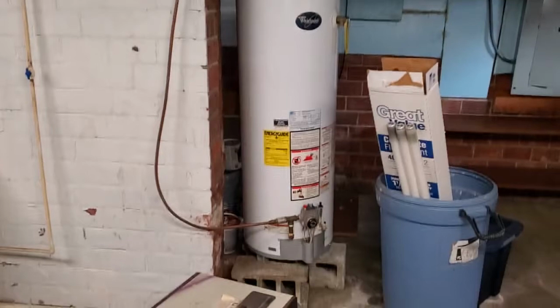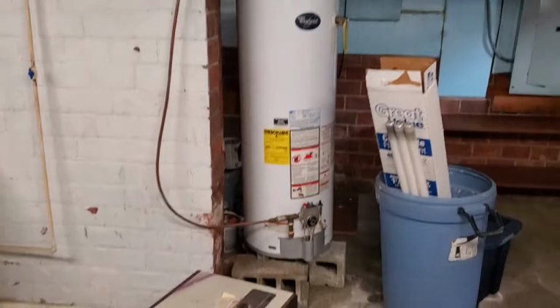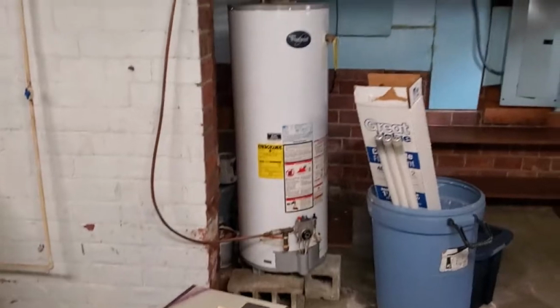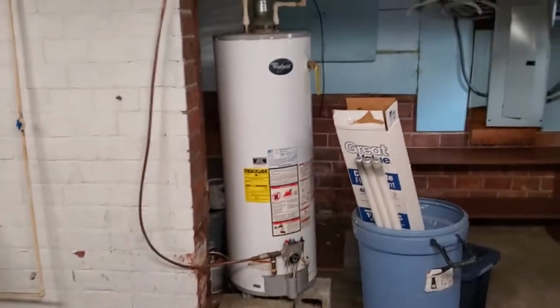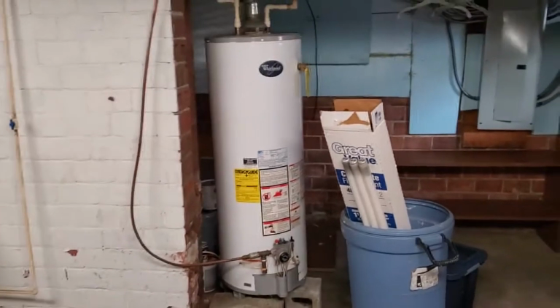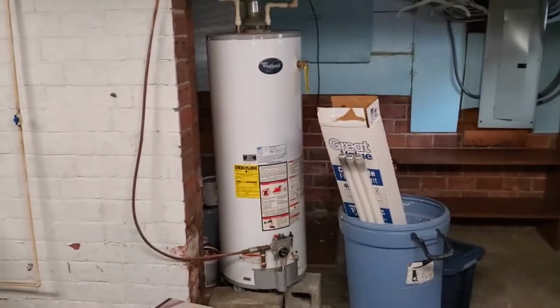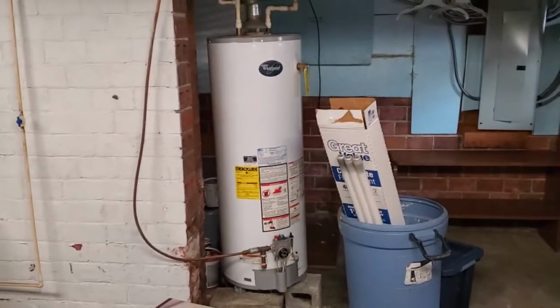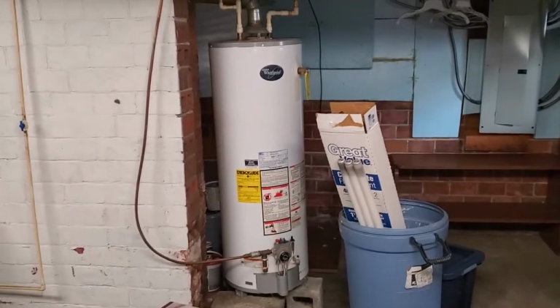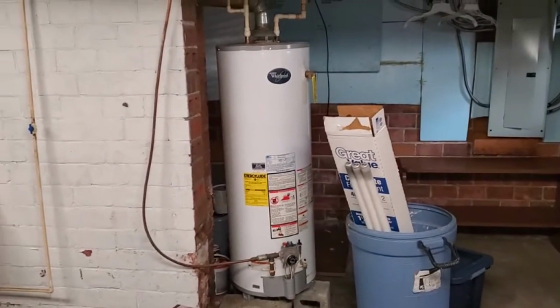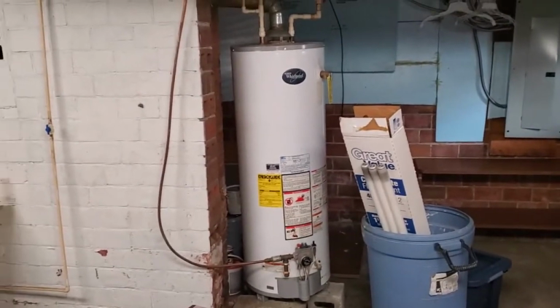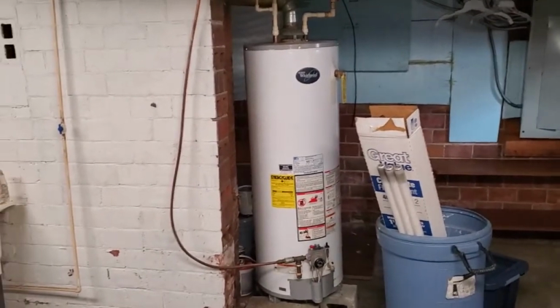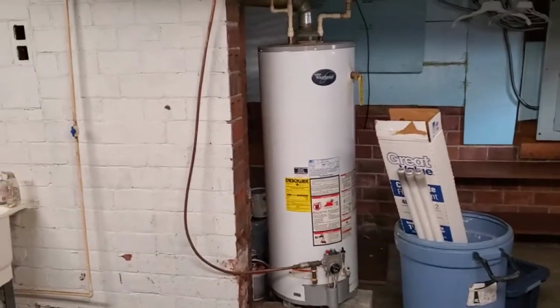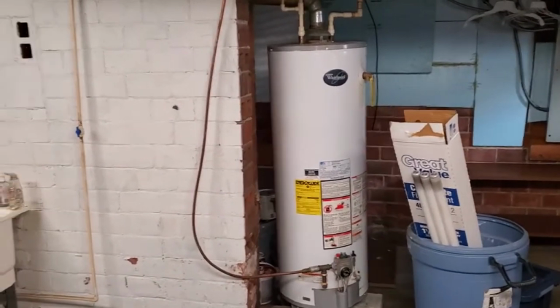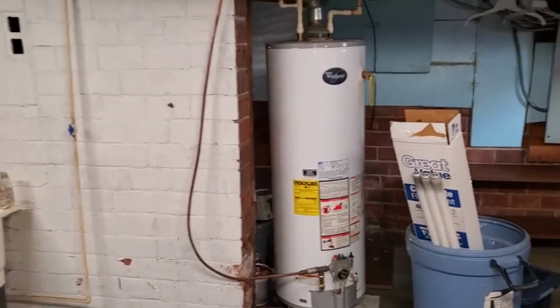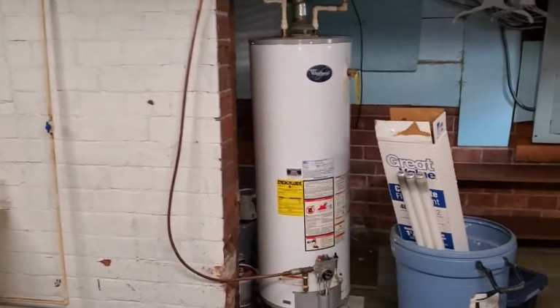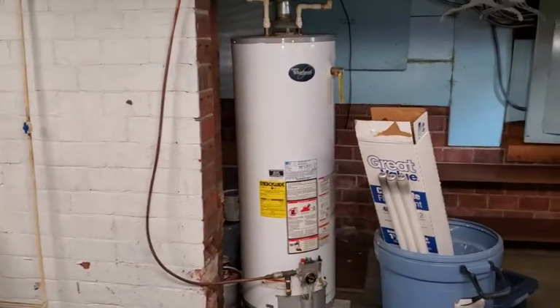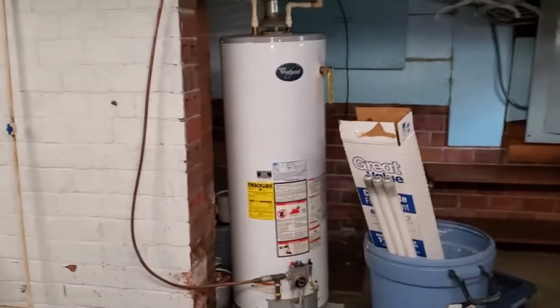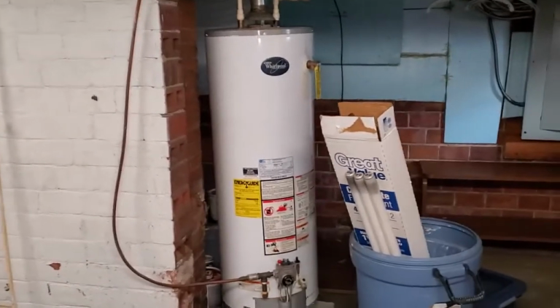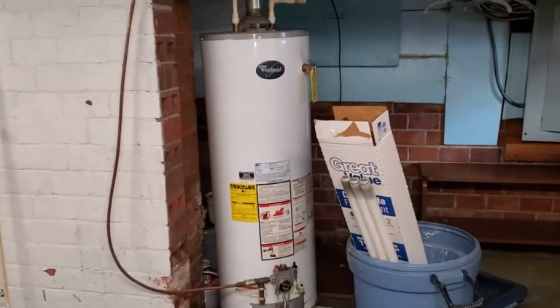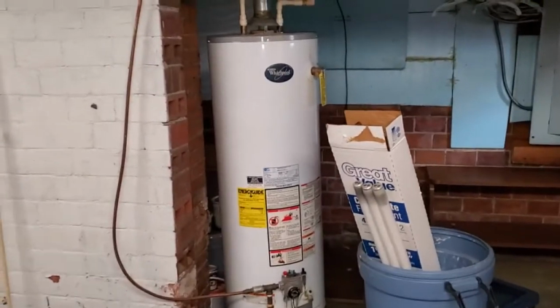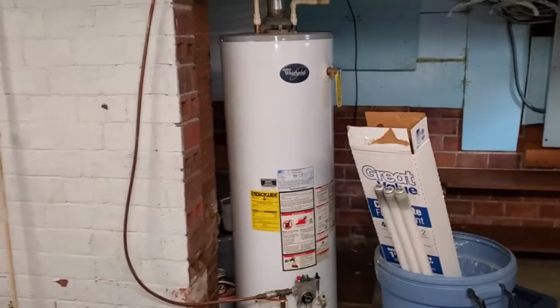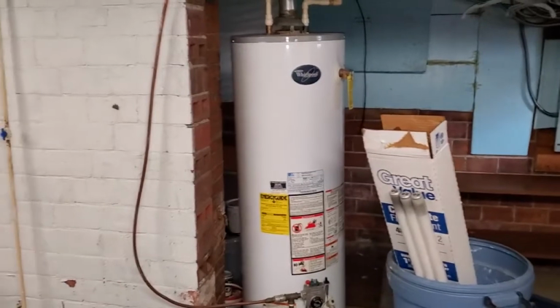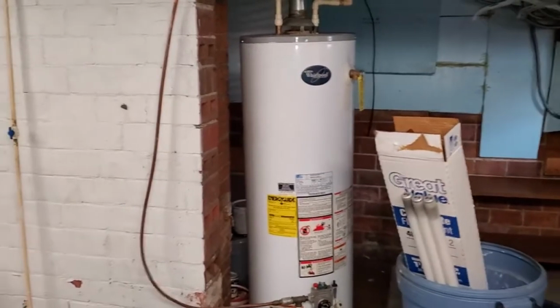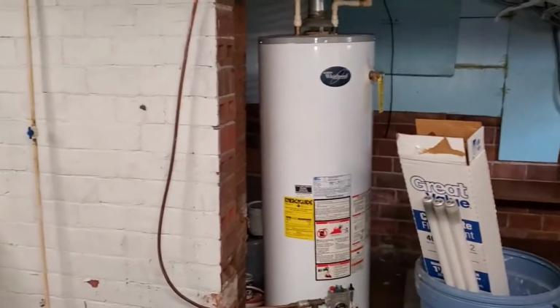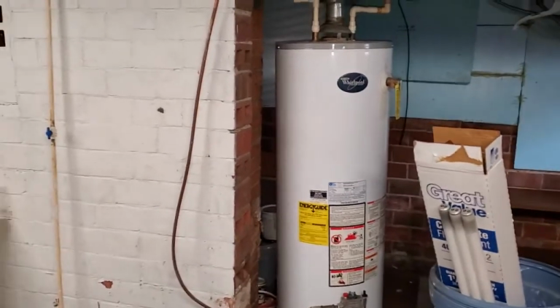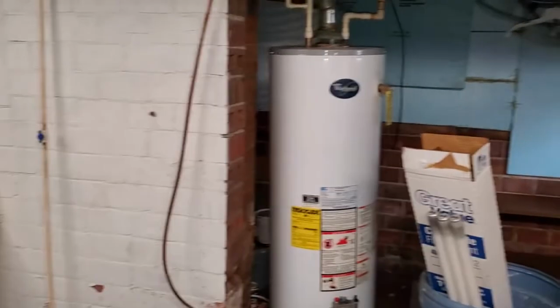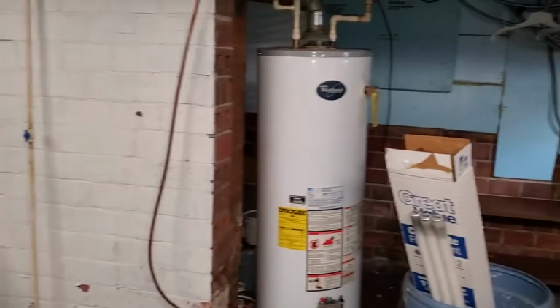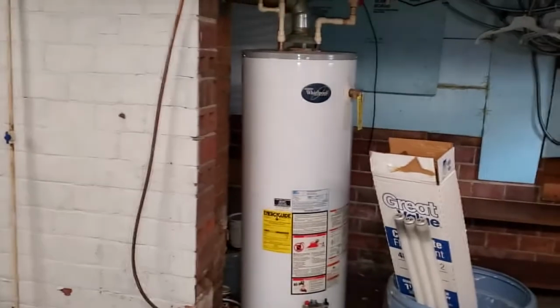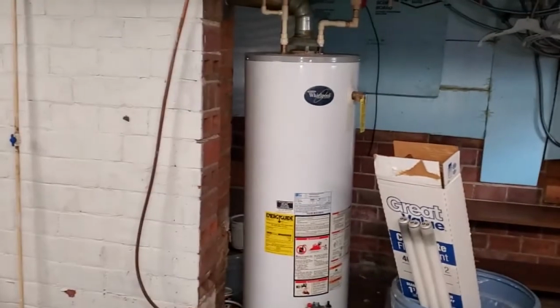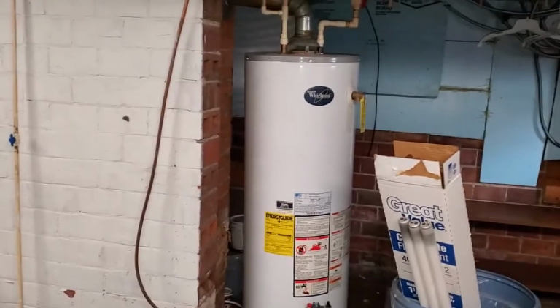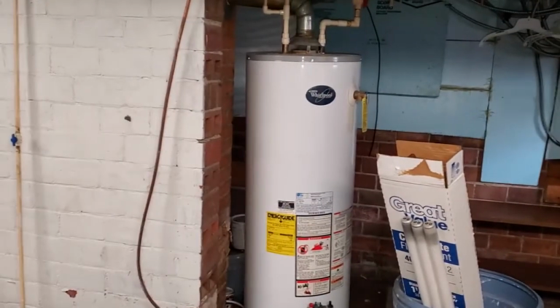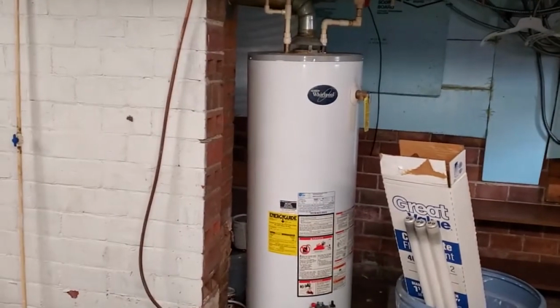Hey, it's Josh at Northwest Ohio Home Inspections. I want to show you this today and the importance of getting a home inspection.